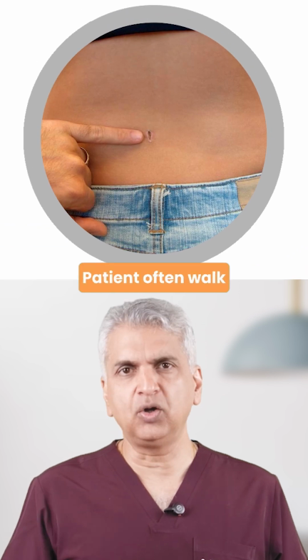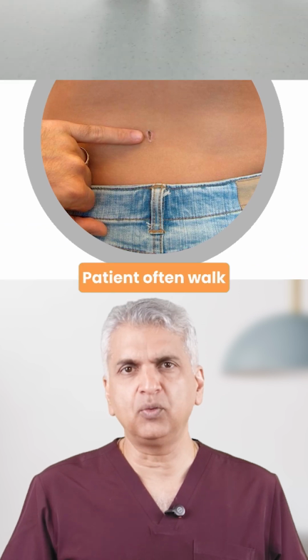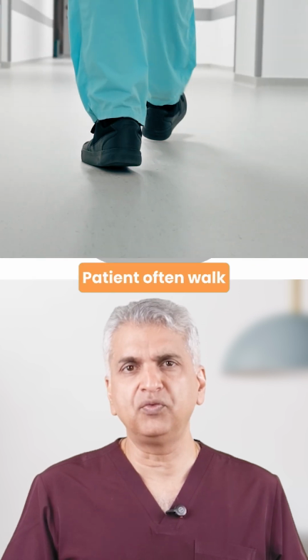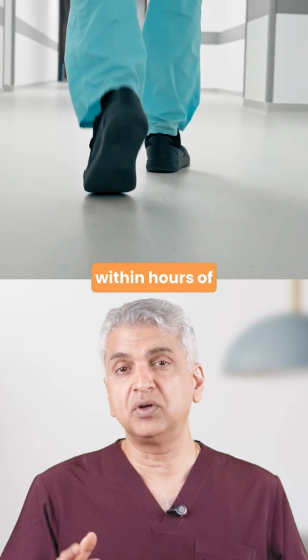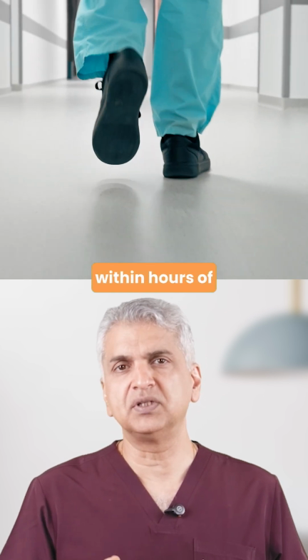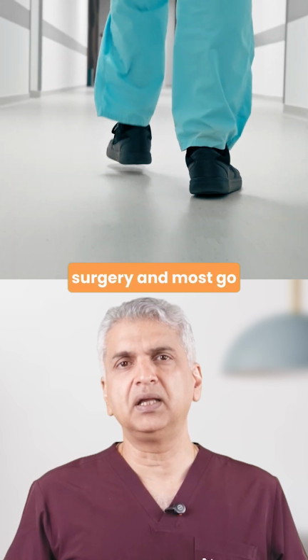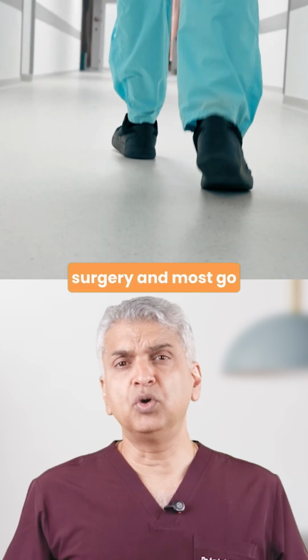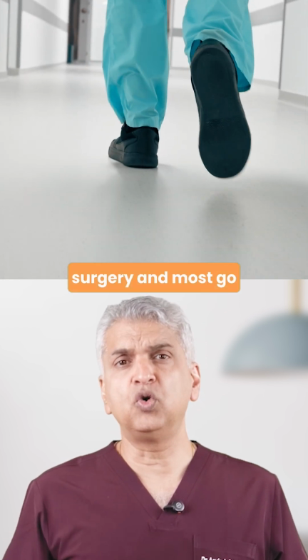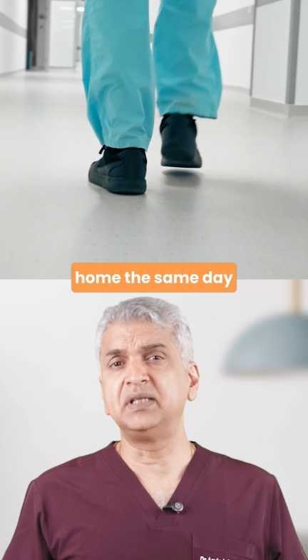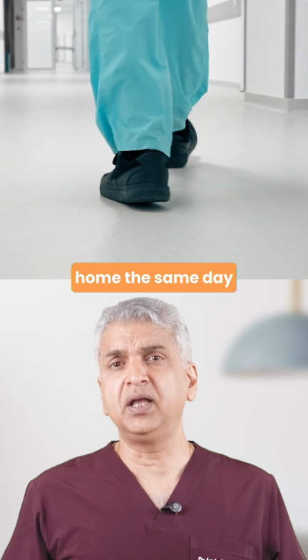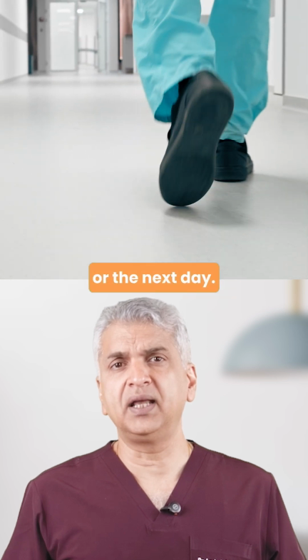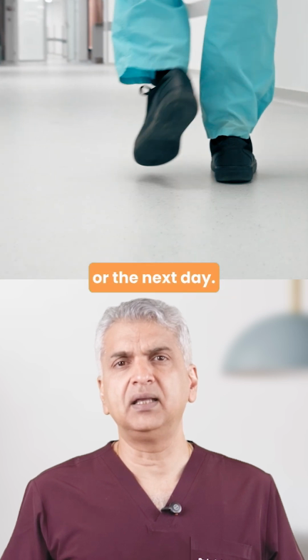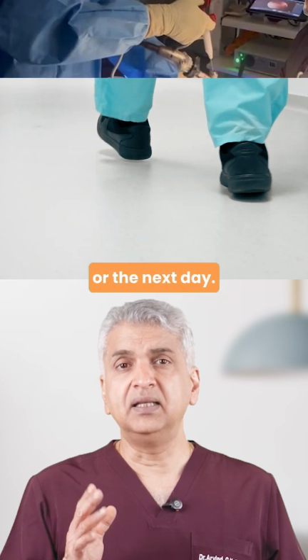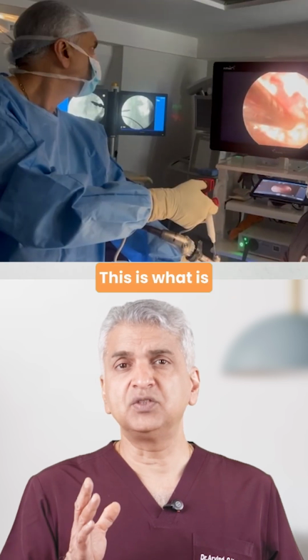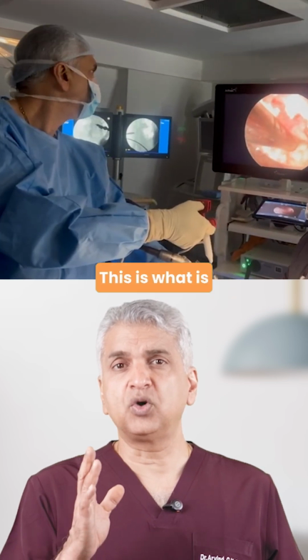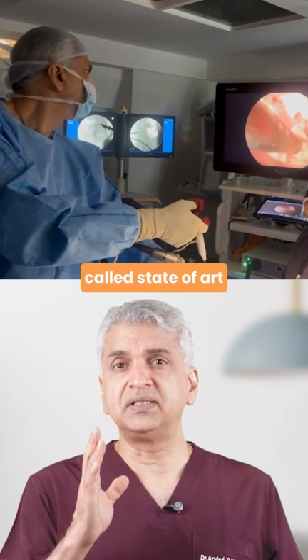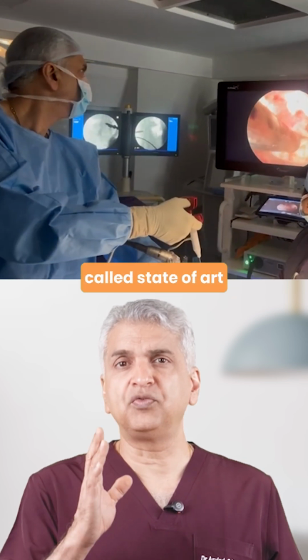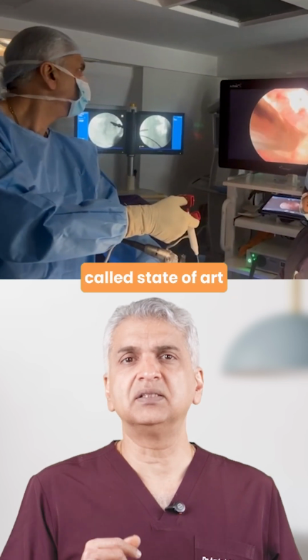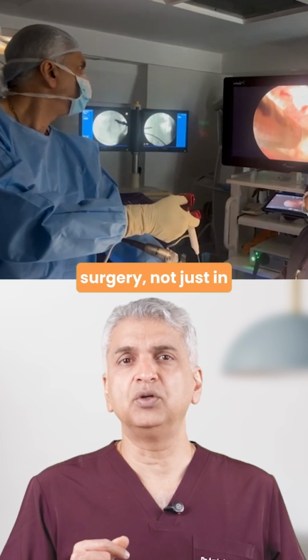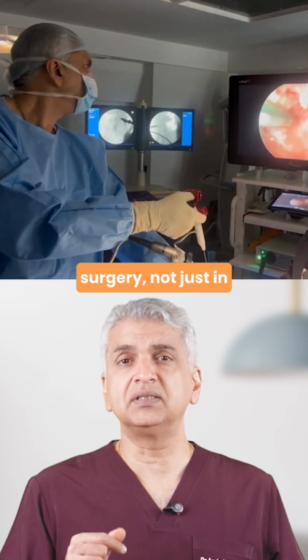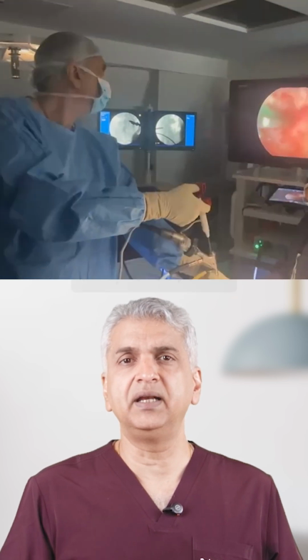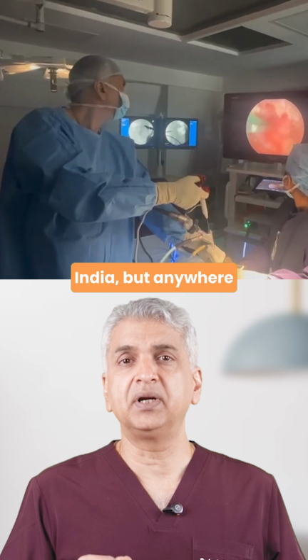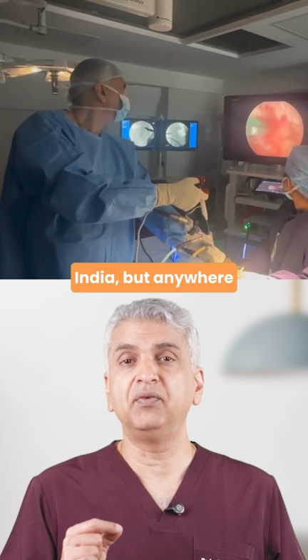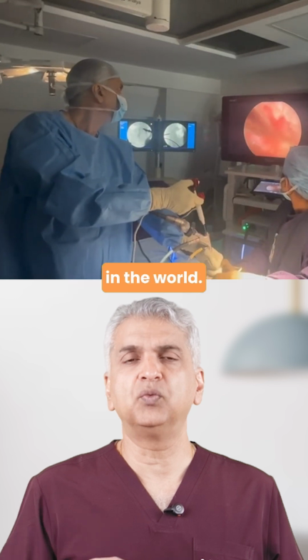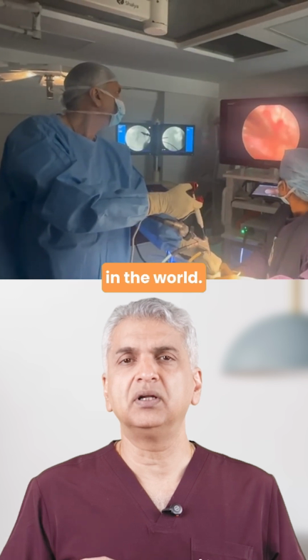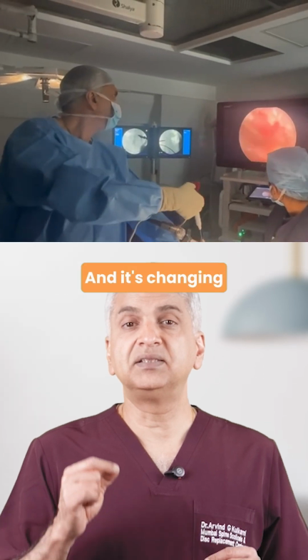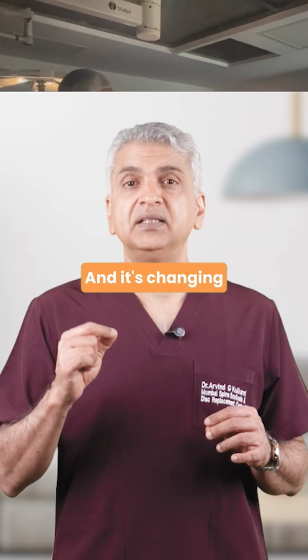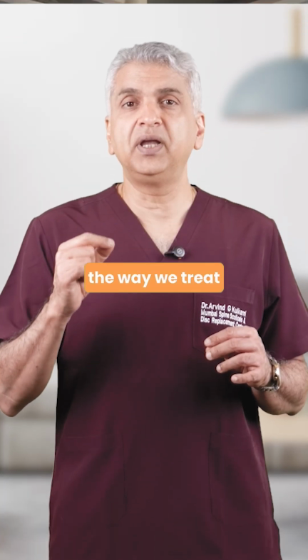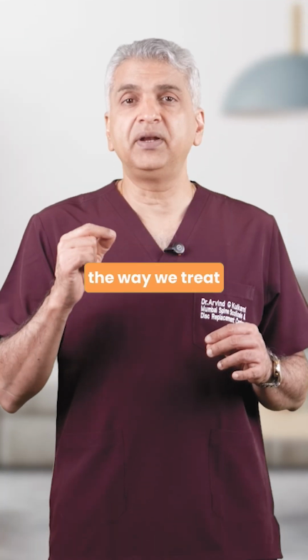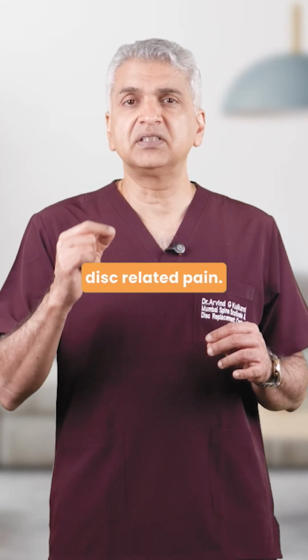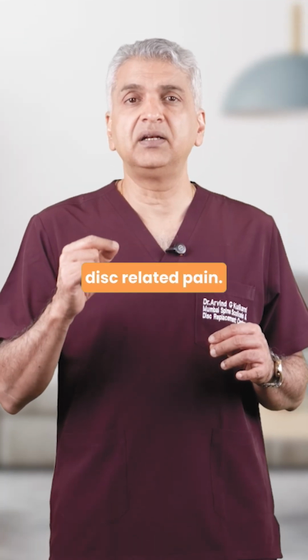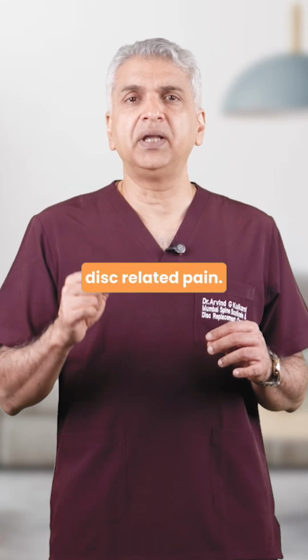Patients often walk within hours of surgery, and most go home the same day or the next day. This is what is called state-of-the-art surgery, not just in India, but anywhere in the world. And it's changing the way we treat disc-related pain.